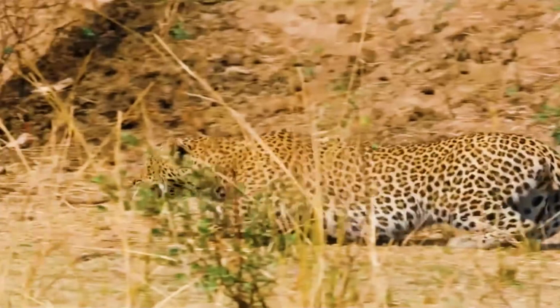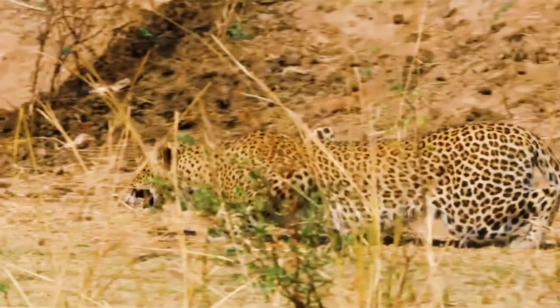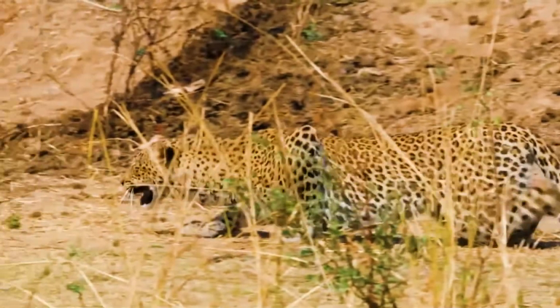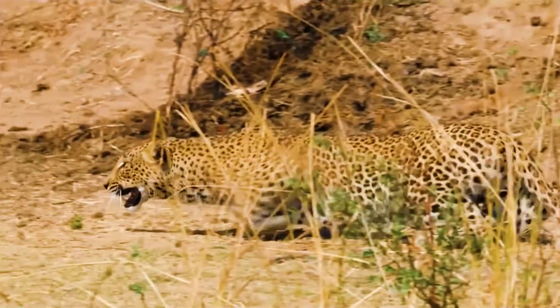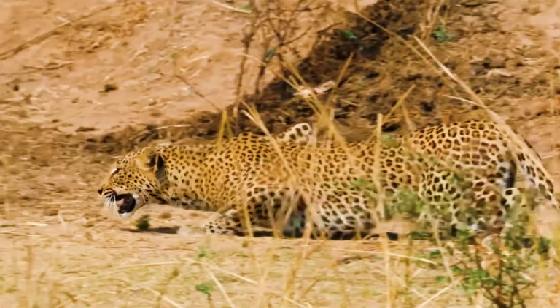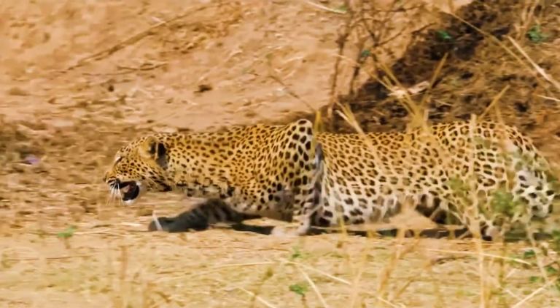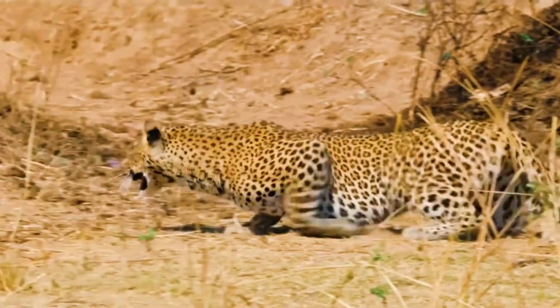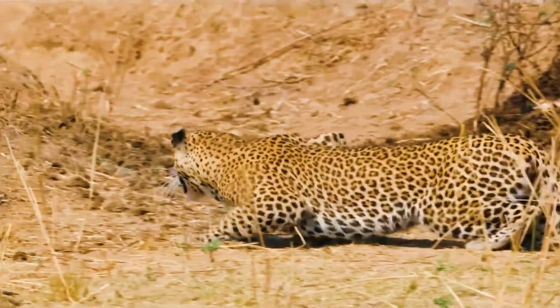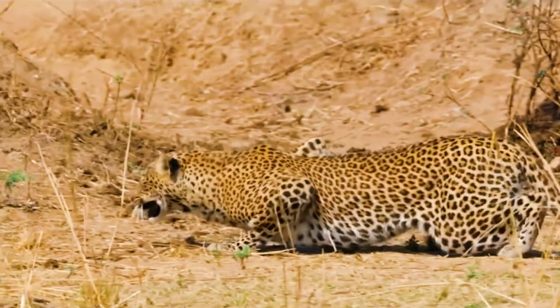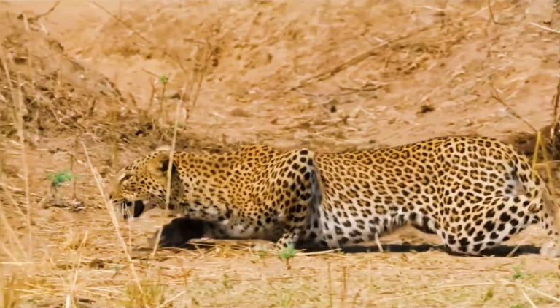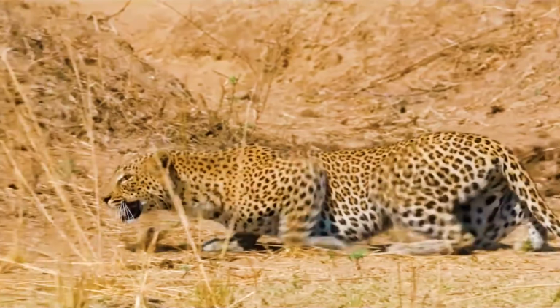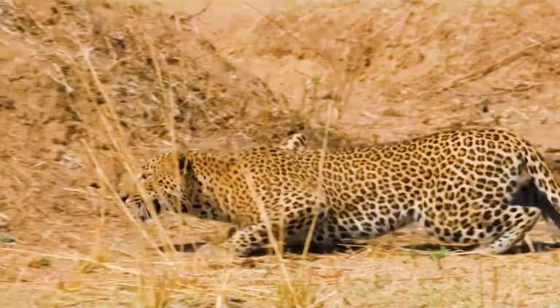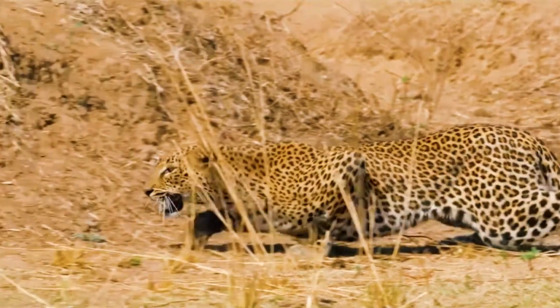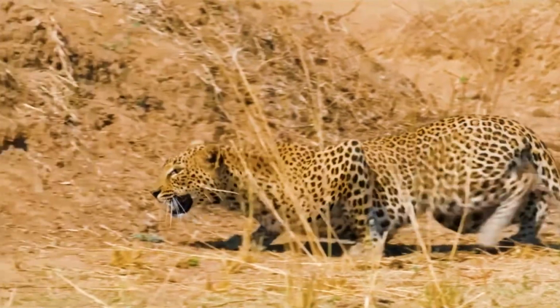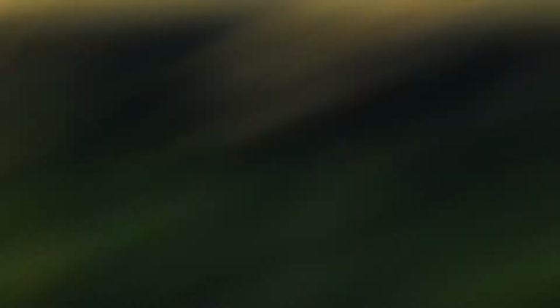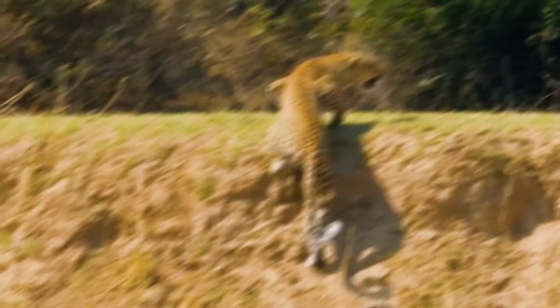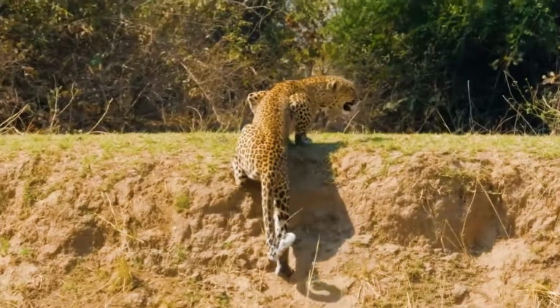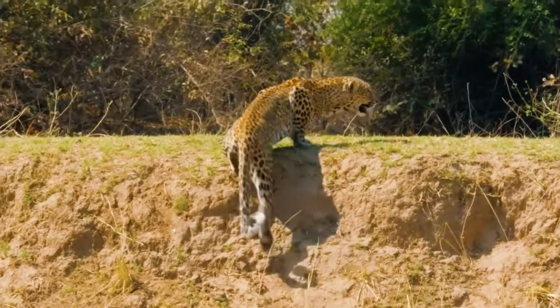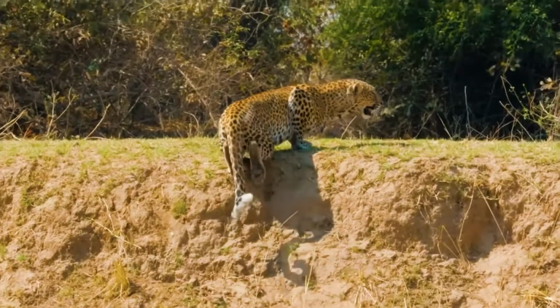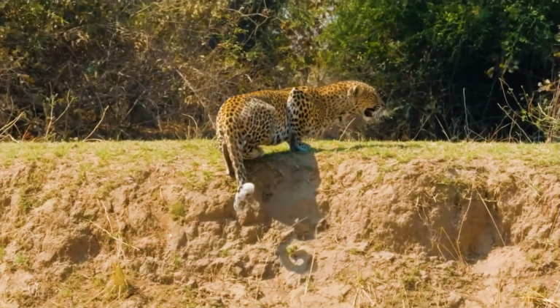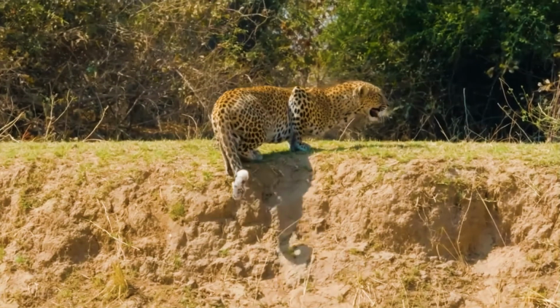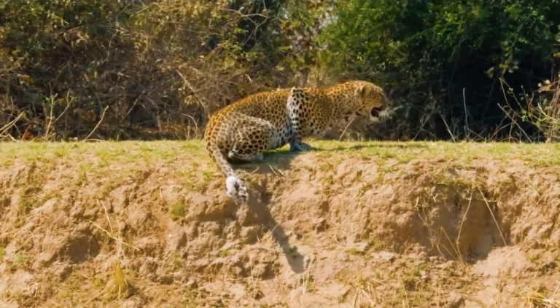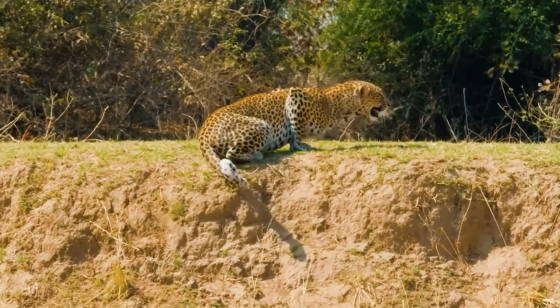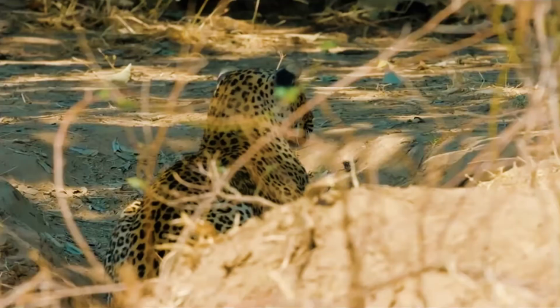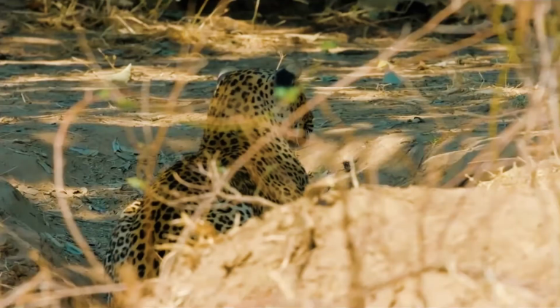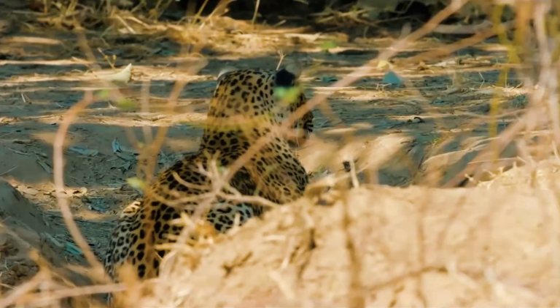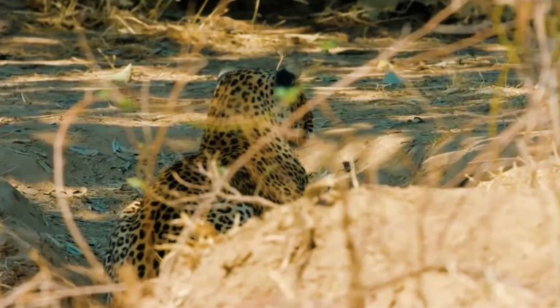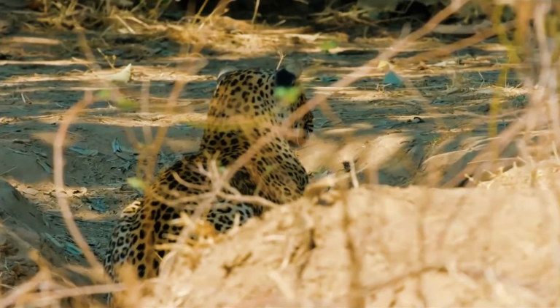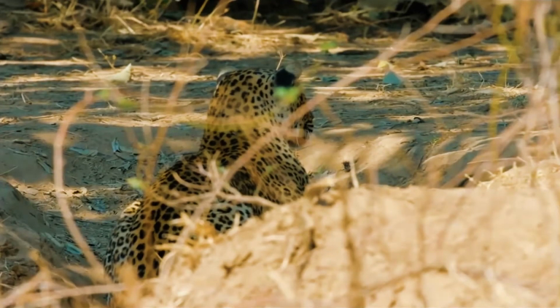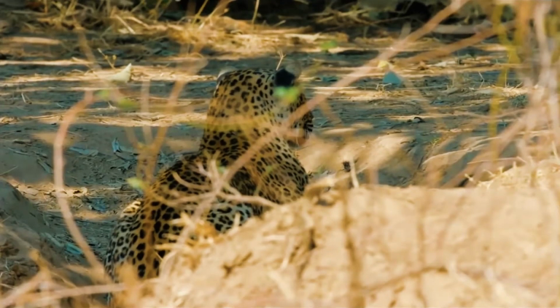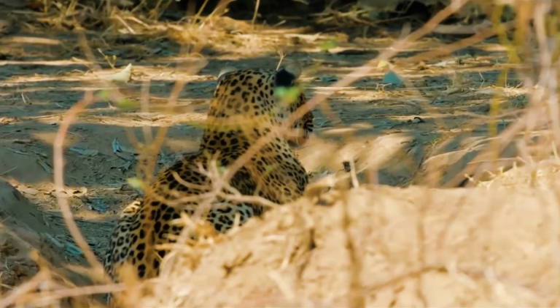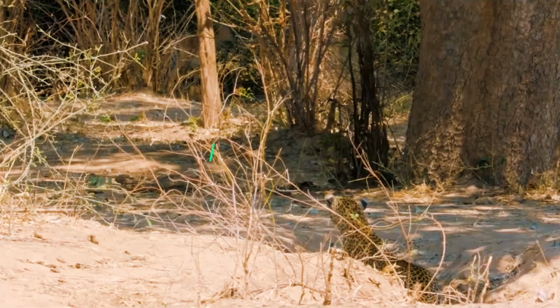Leopards are graceful and powerful big cats closely related to lions, tigers, and jaguars. They live in sub-Saharan Africa, Northeast Africa, Central Asia, India, and China. However, many of their populations are endangered, especially outside of Africa.